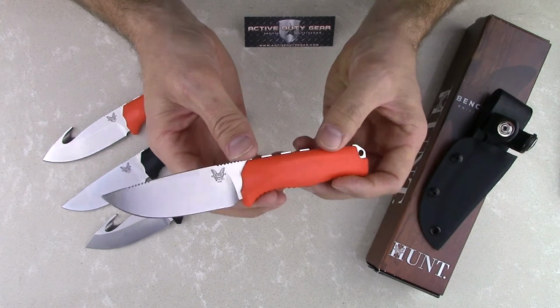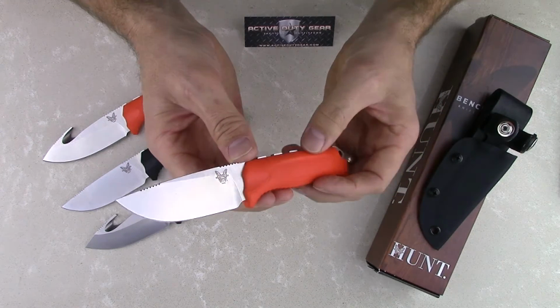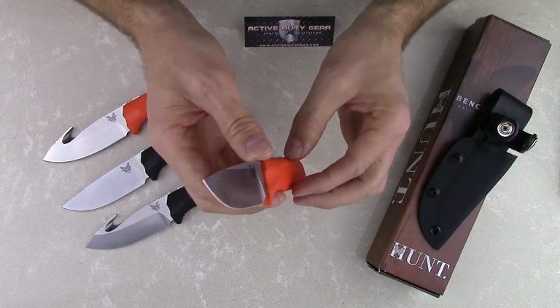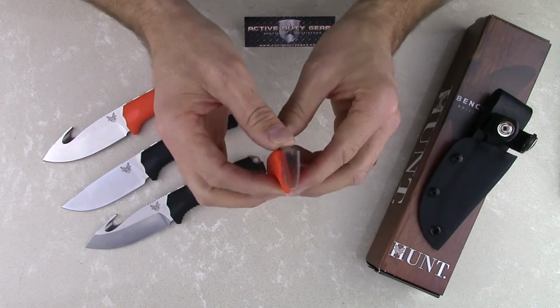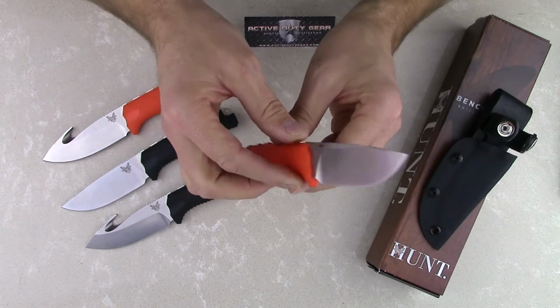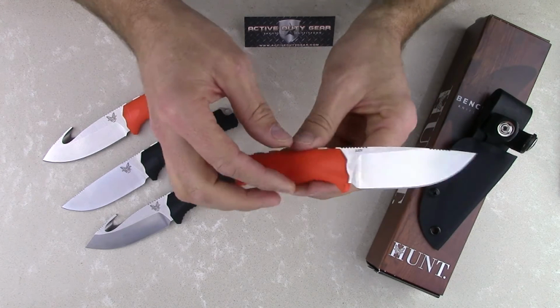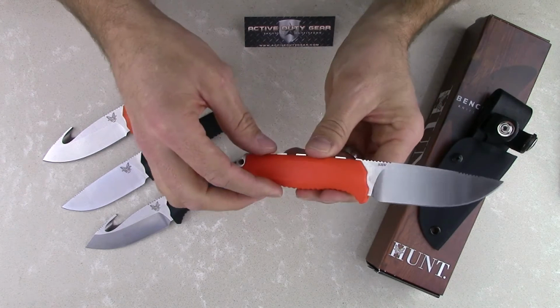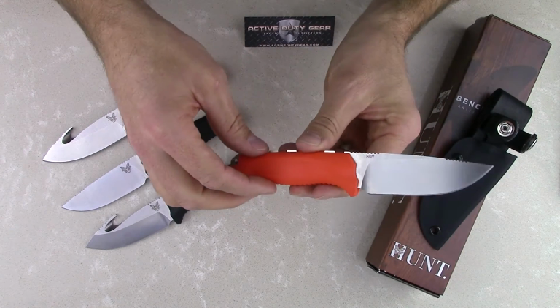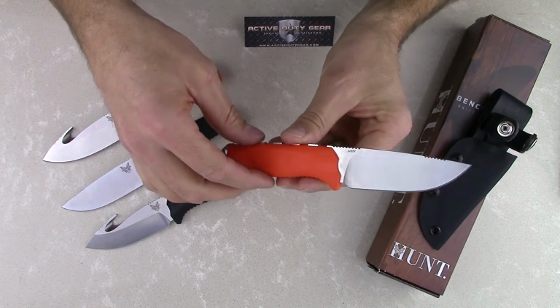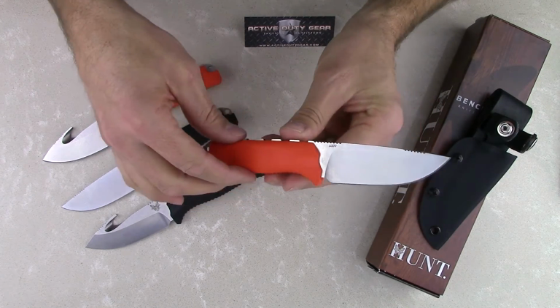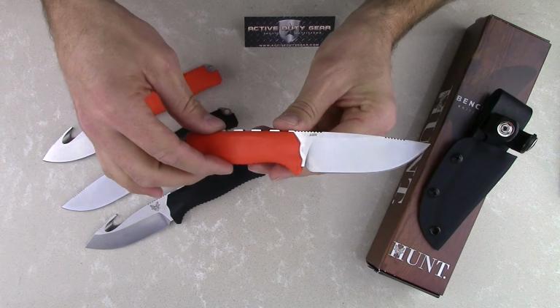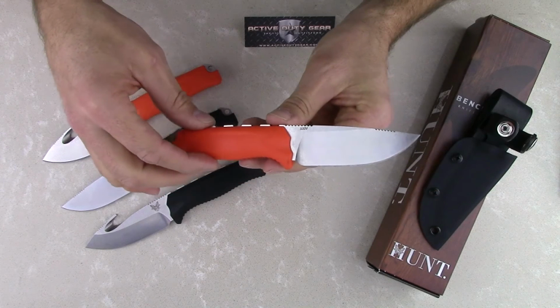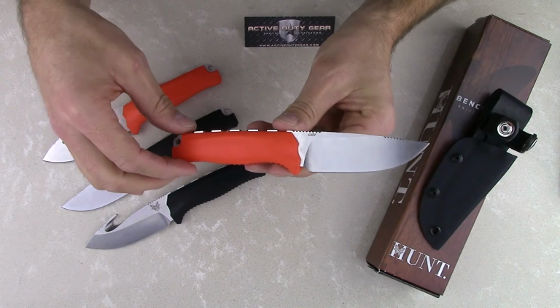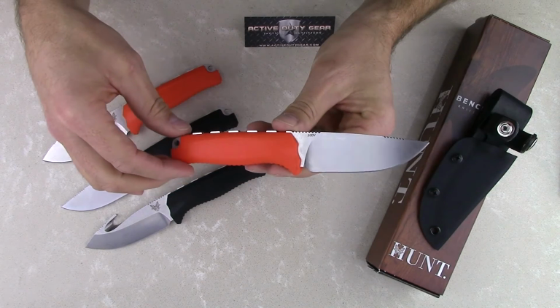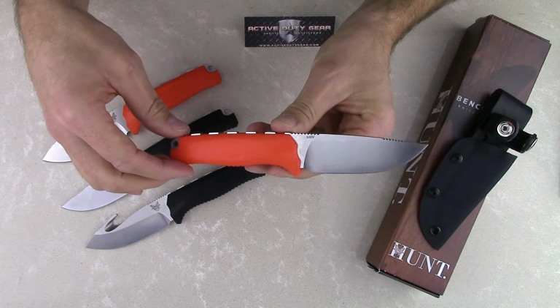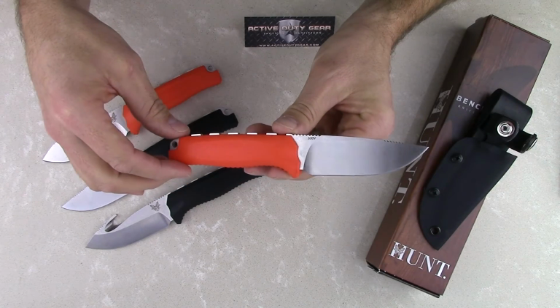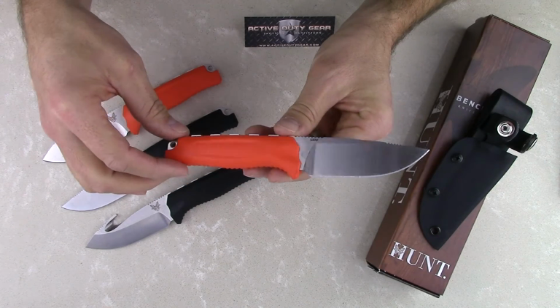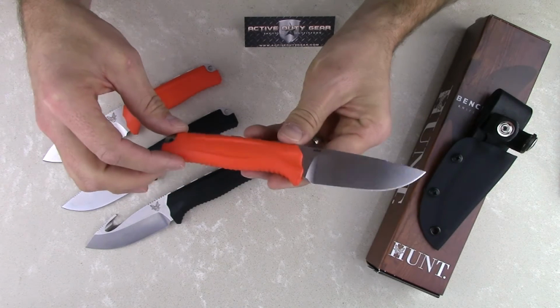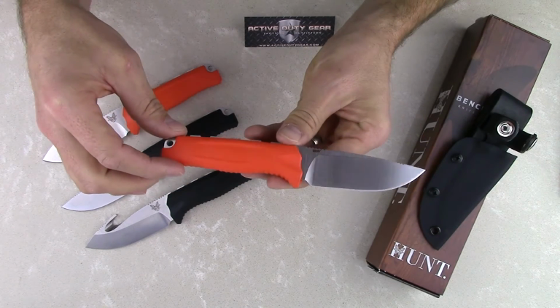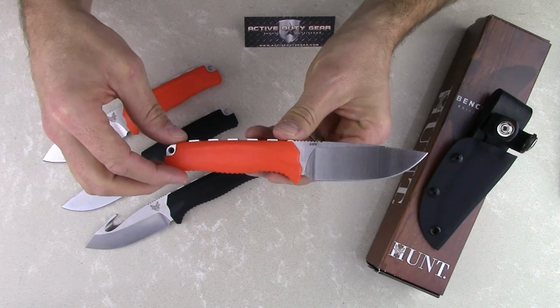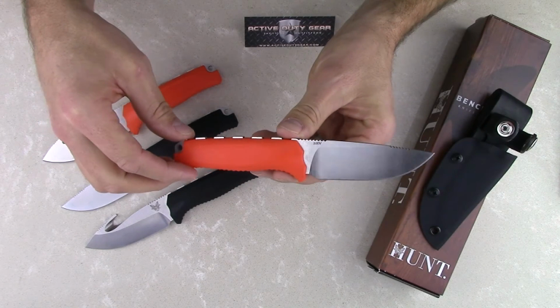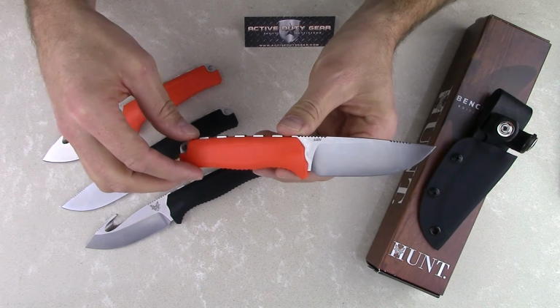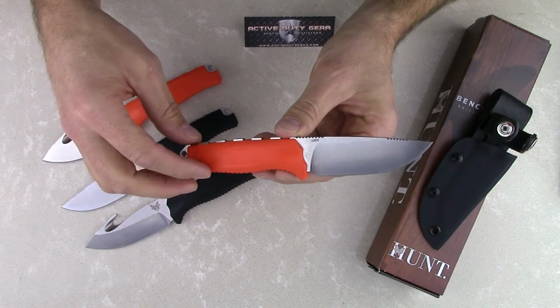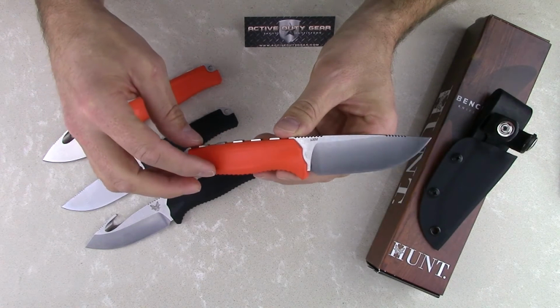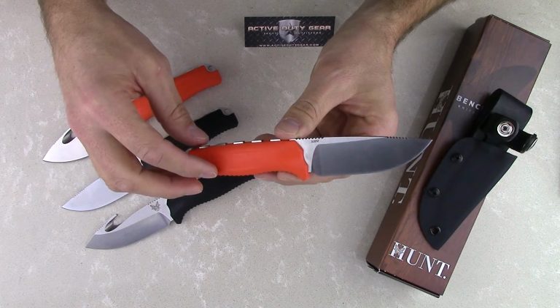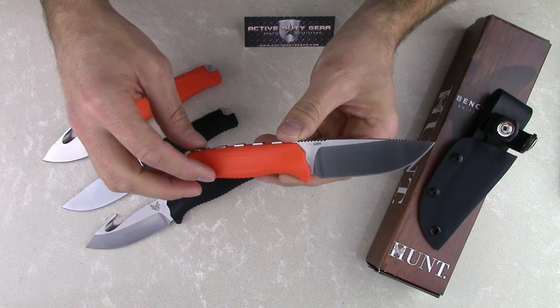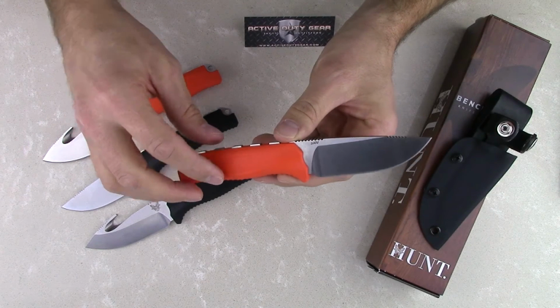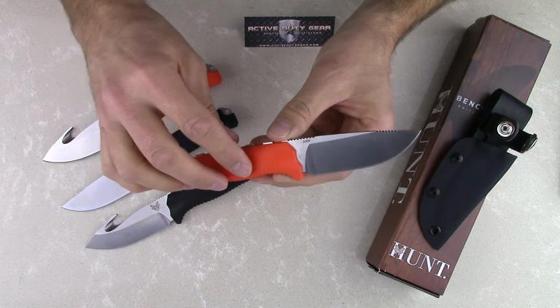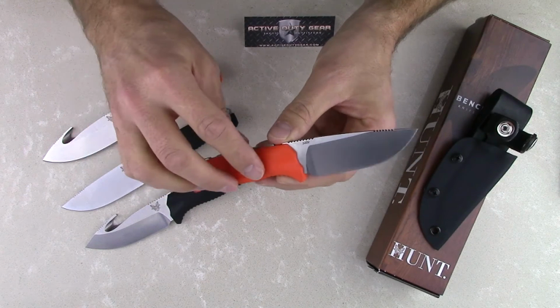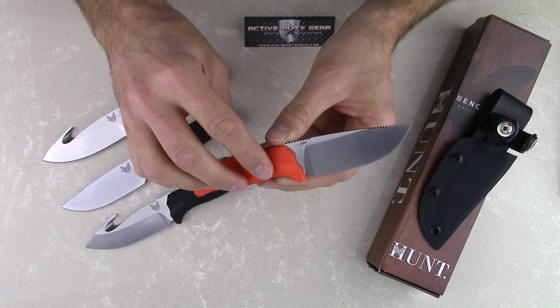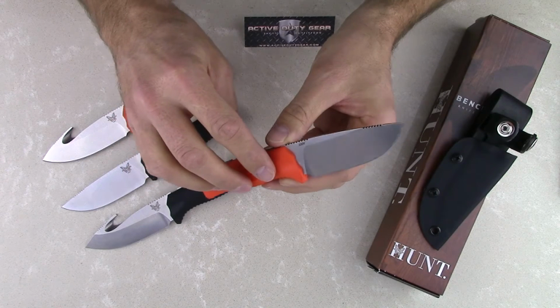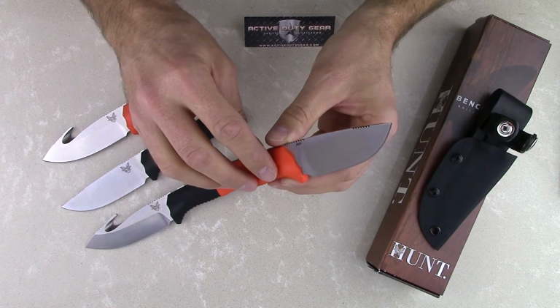The weight on the plain blade comes in at 4.4 ounces, slightly heavier on the gut hook version, coming in at 4.7 ounces.